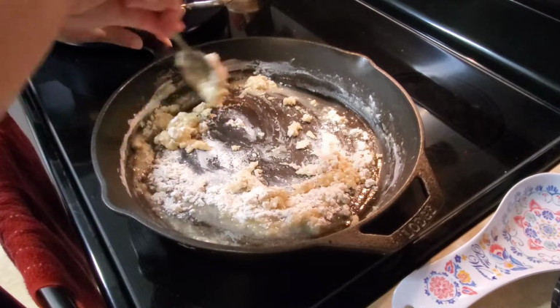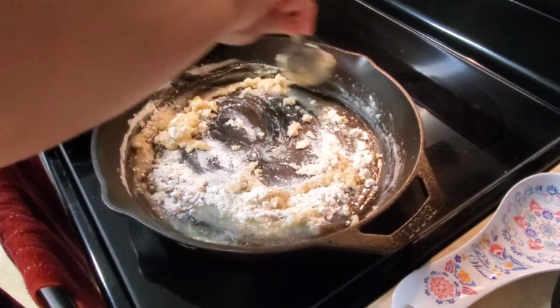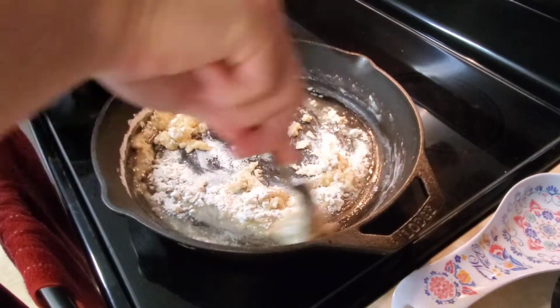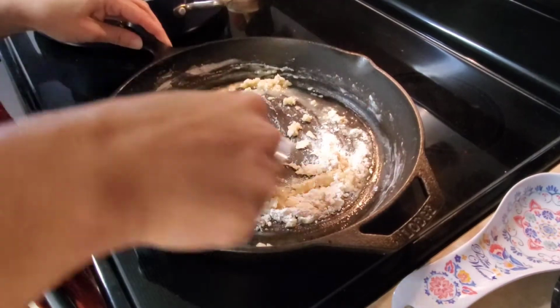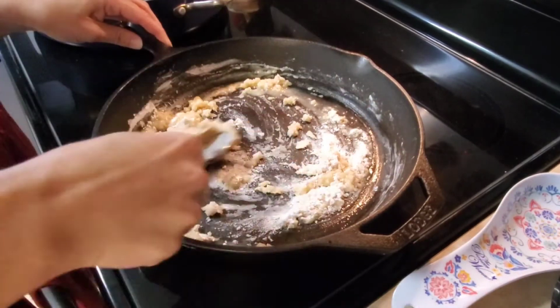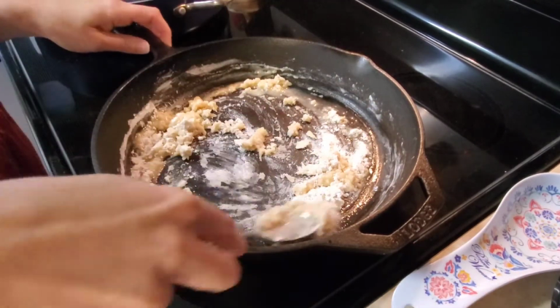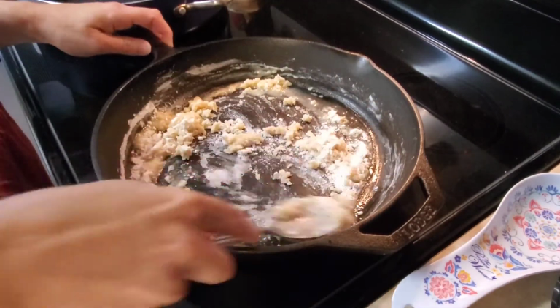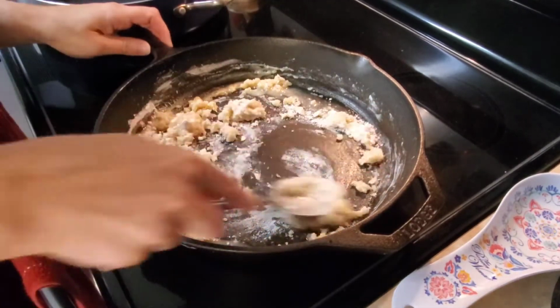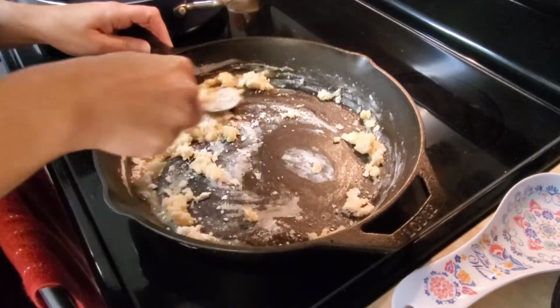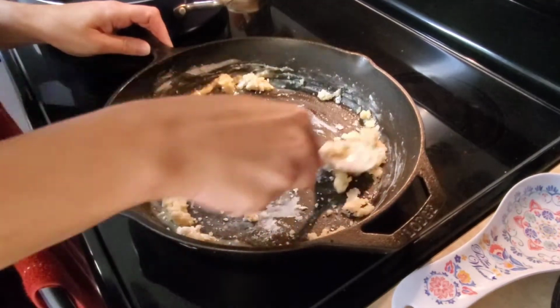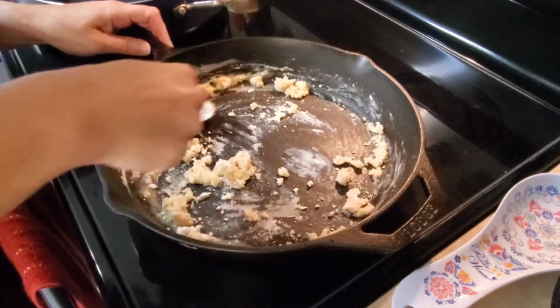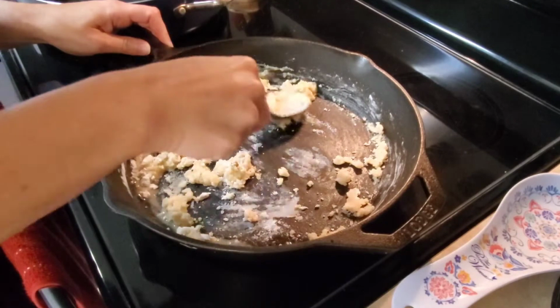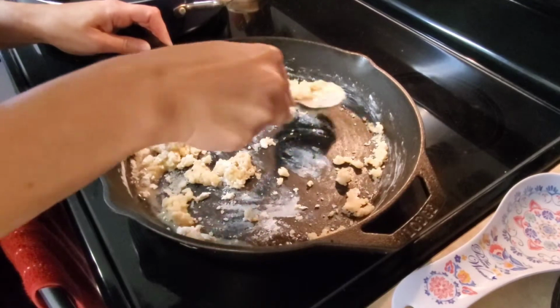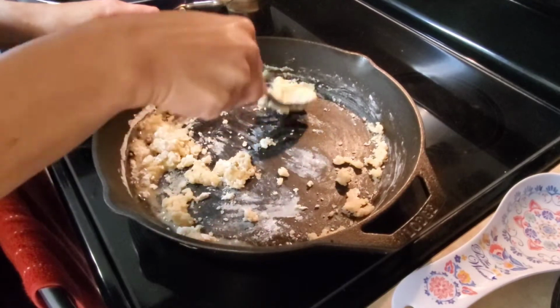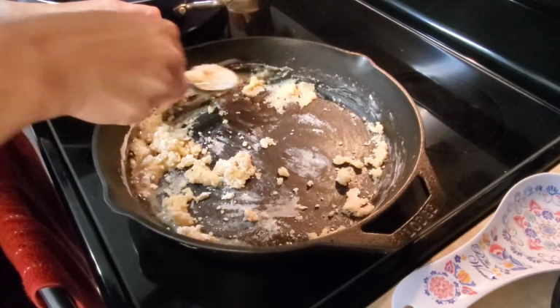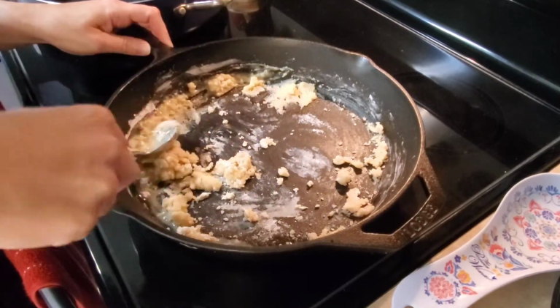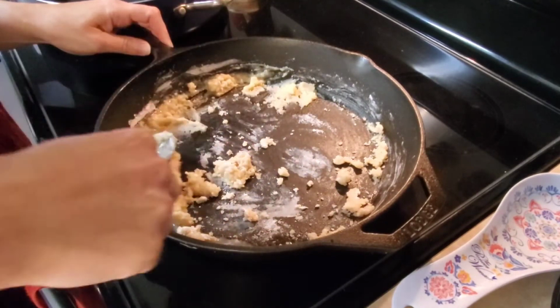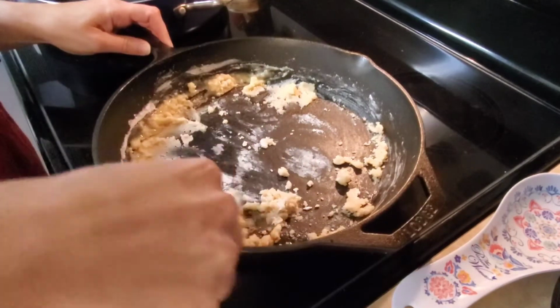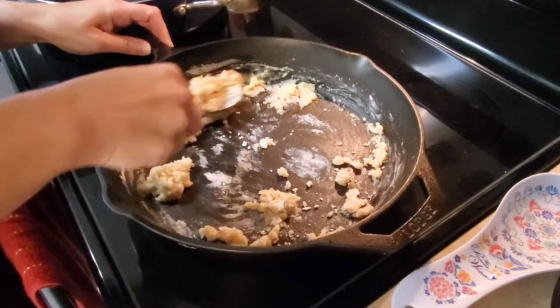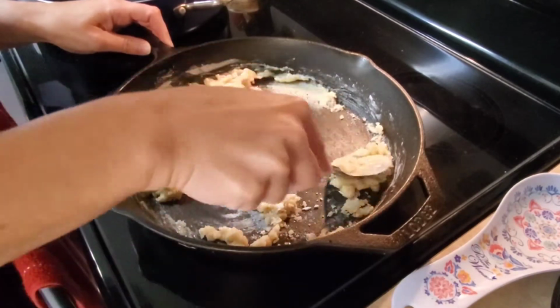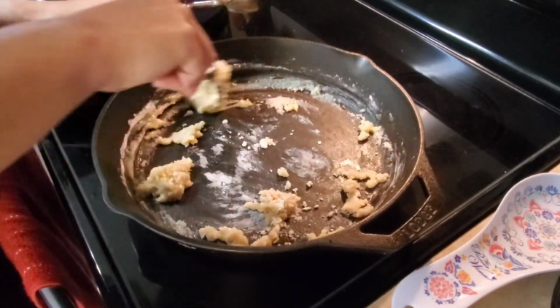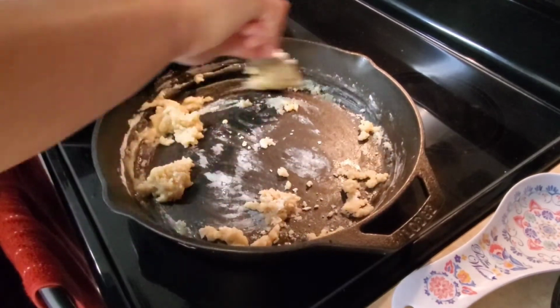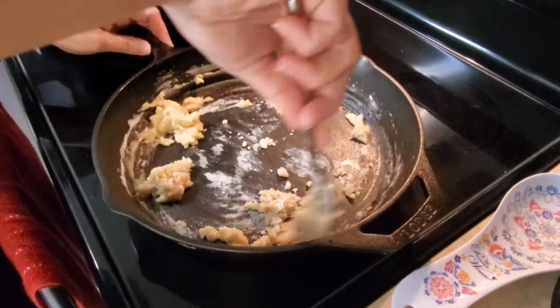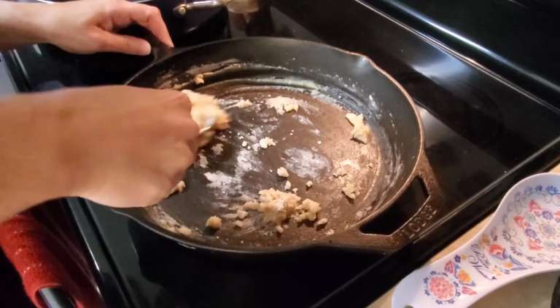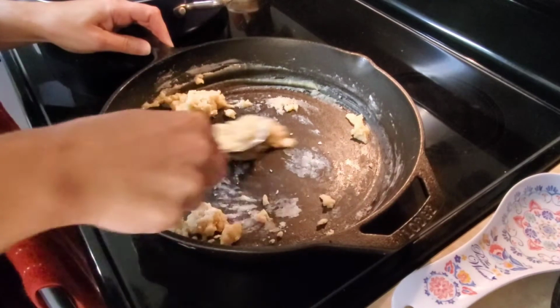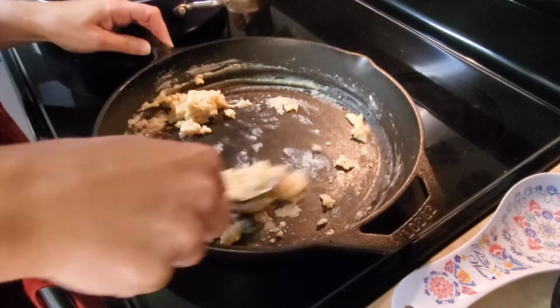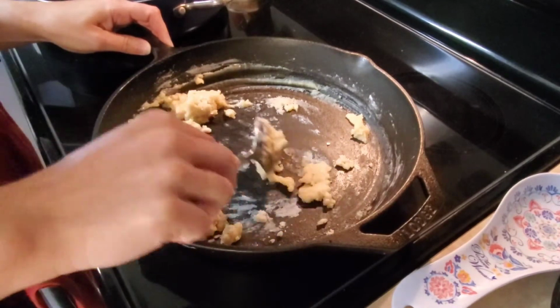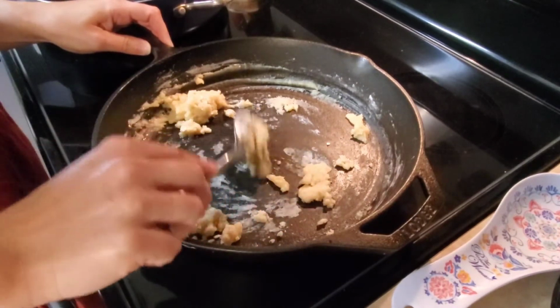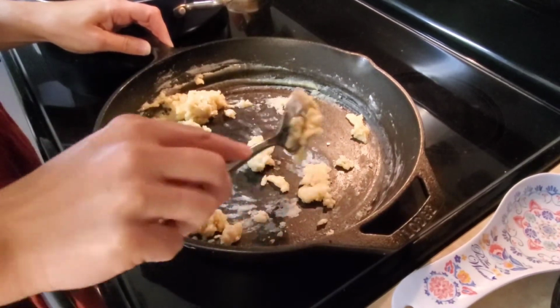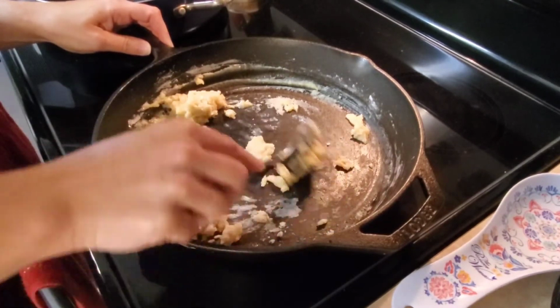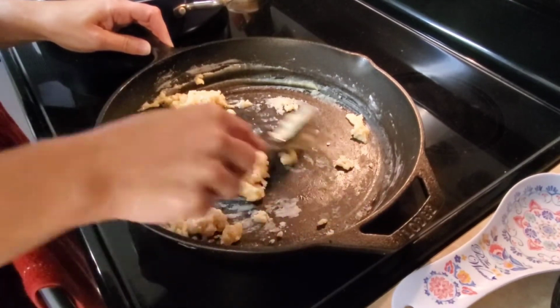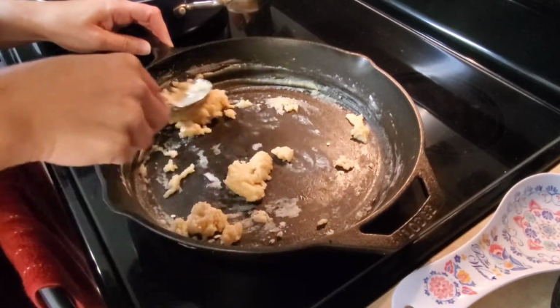I like to use plant butter in my gravy instead of grease because I feel like it's a little bit healthier because plant butter is natural. It also gives it a sweet flavor and it's really good.